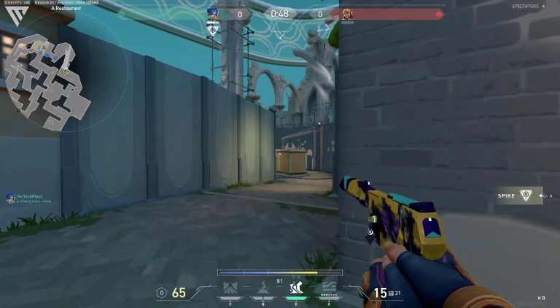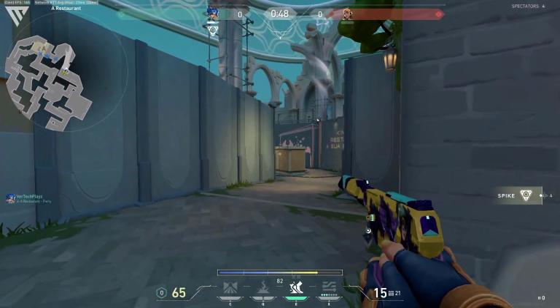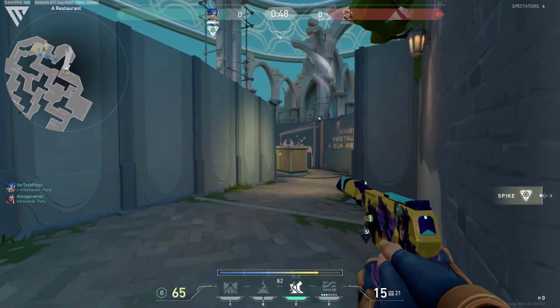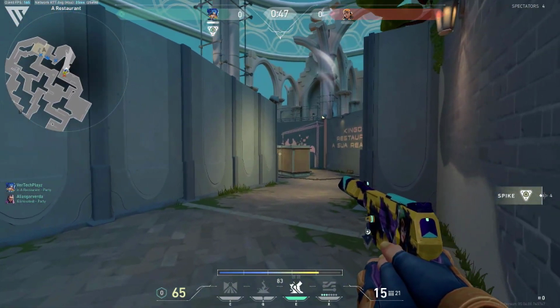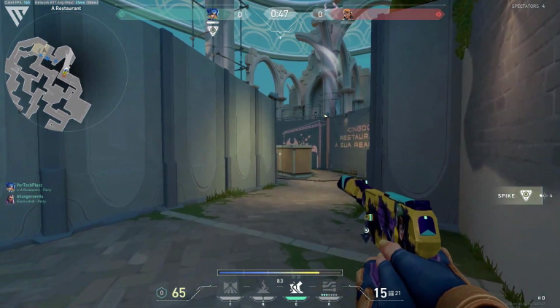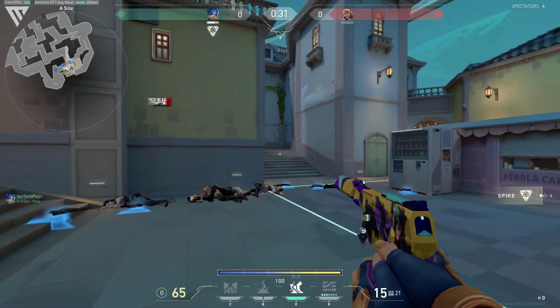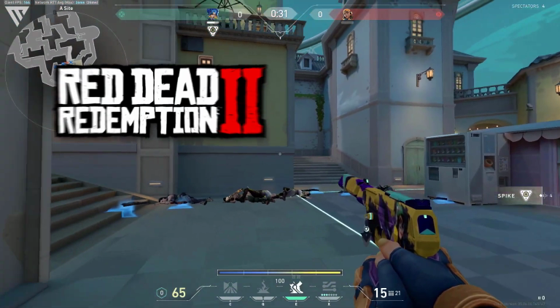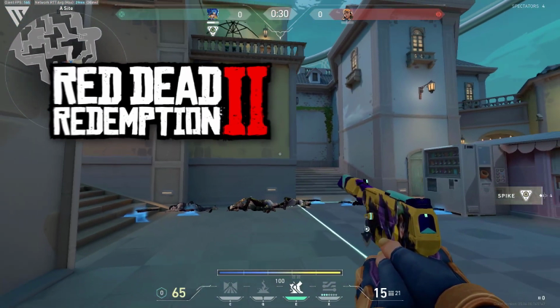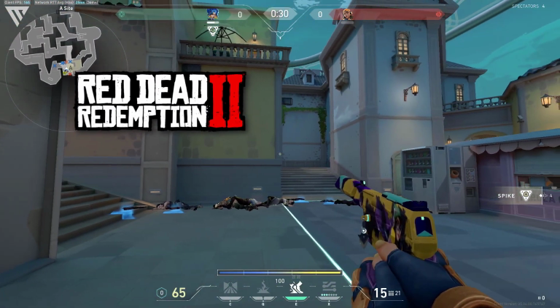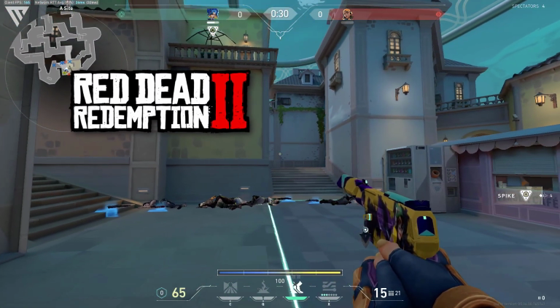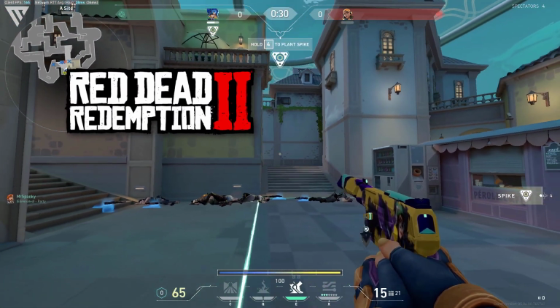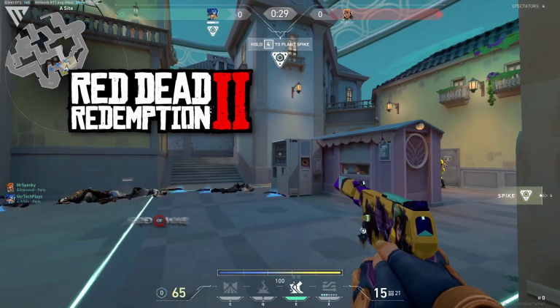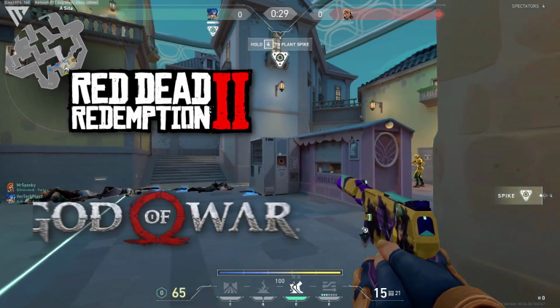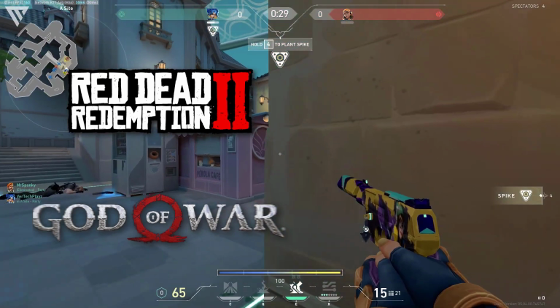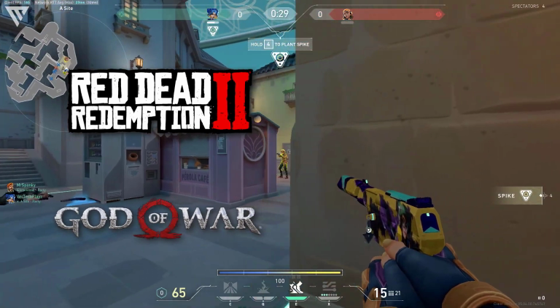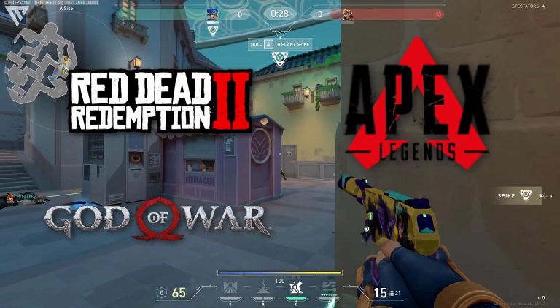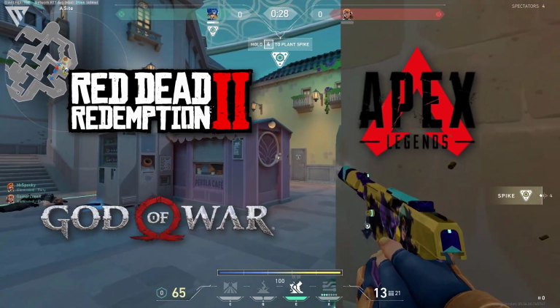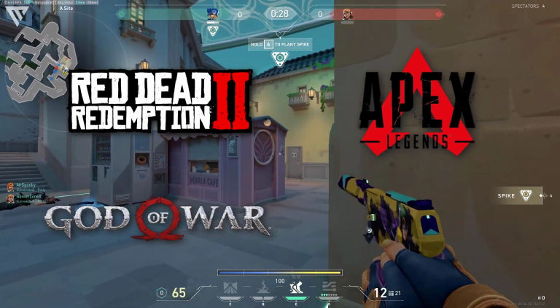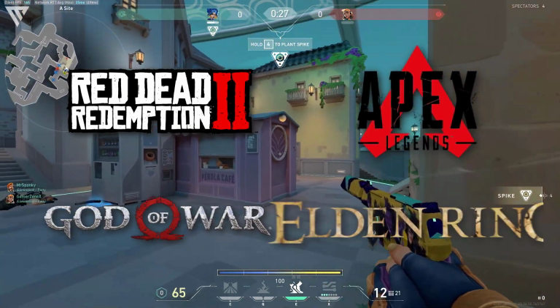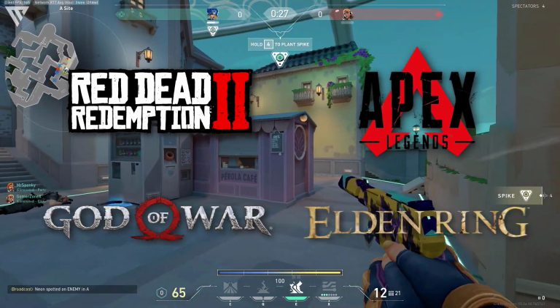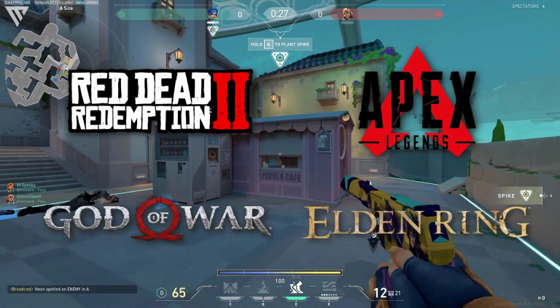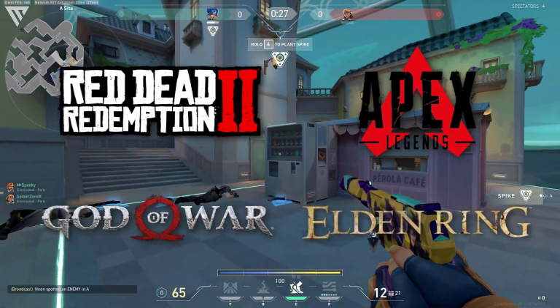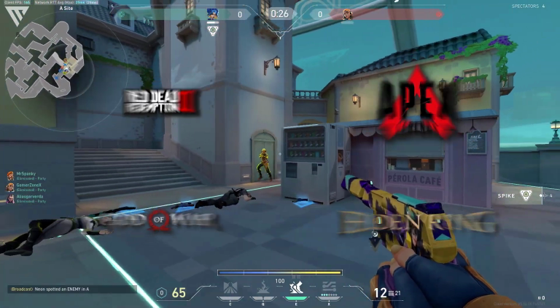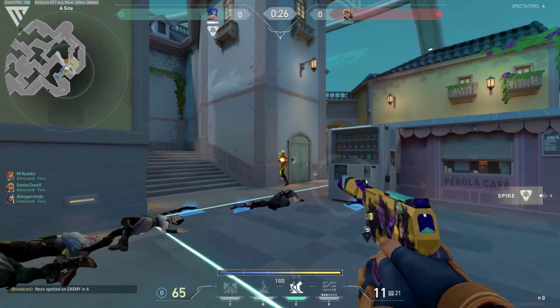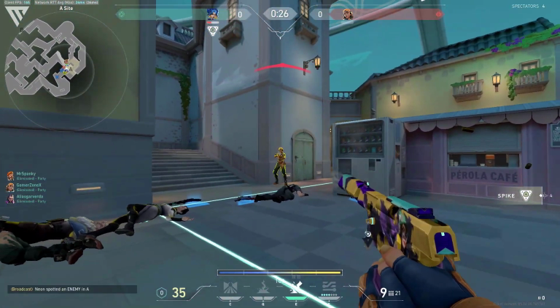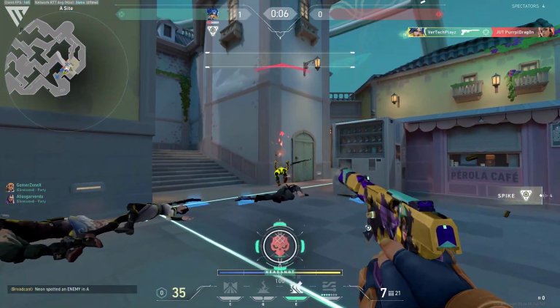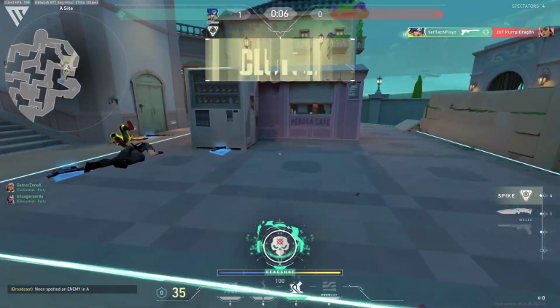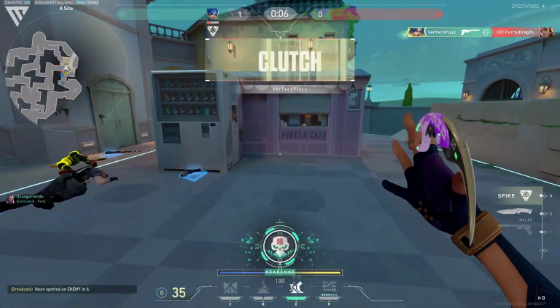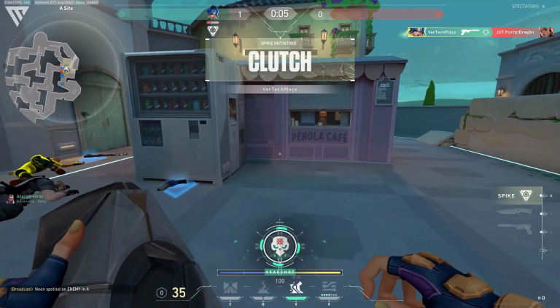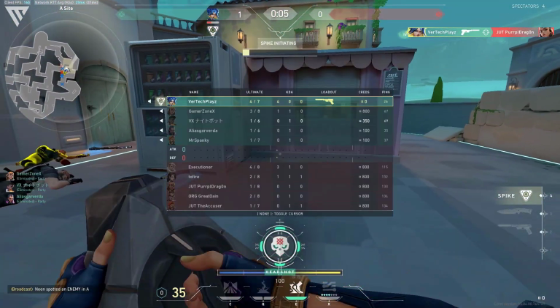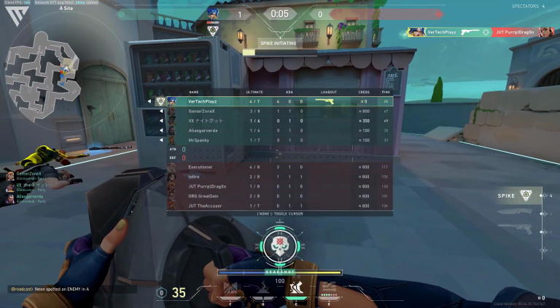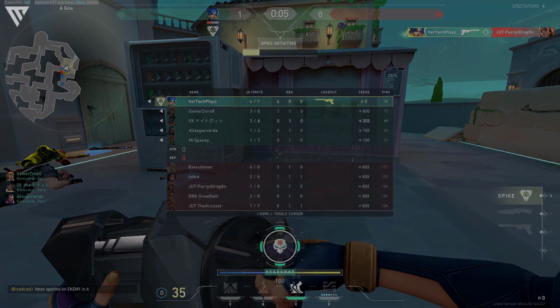The games that will be tested here will include Red Dead Redemption 2, God of War, Apex Legends, and Elden Ring. So with that said, let's check the results in game.